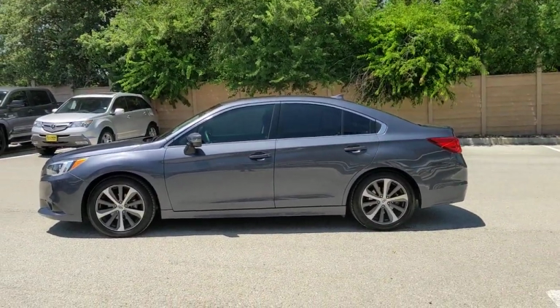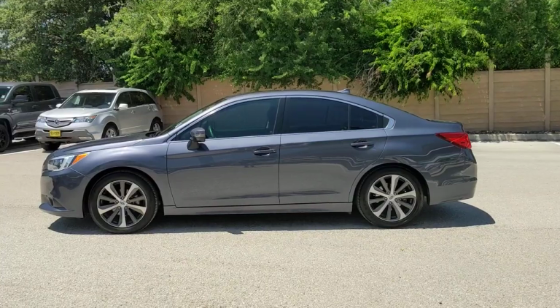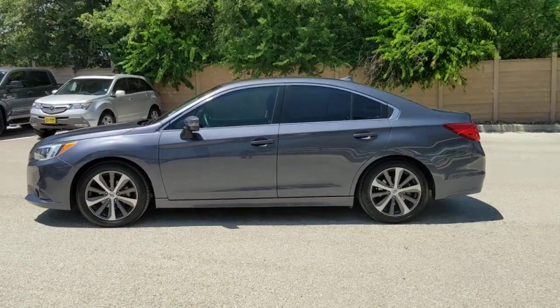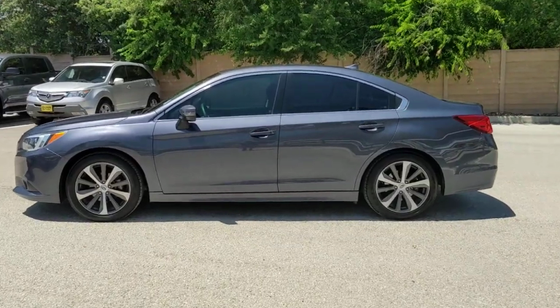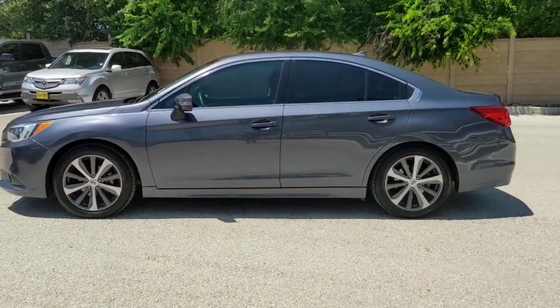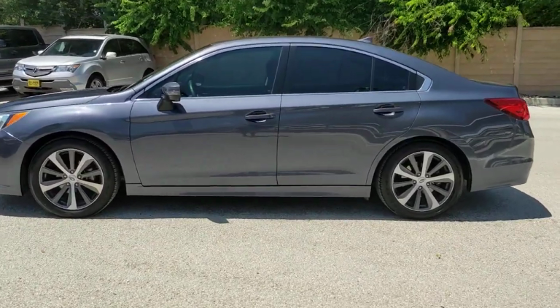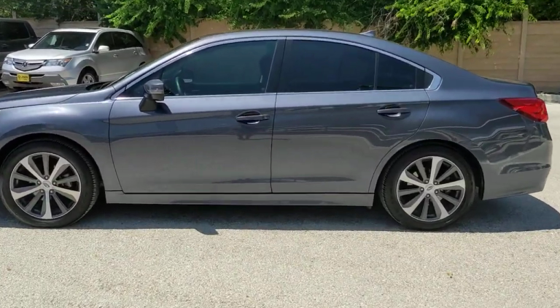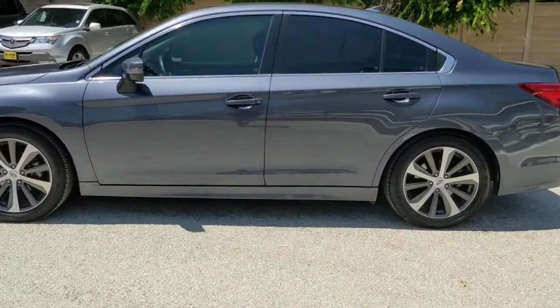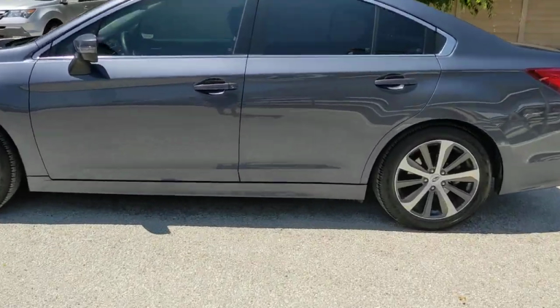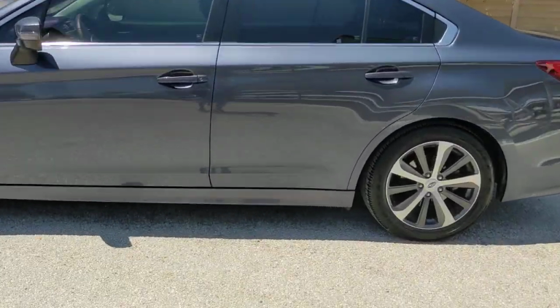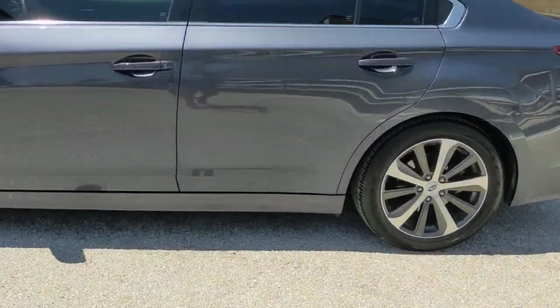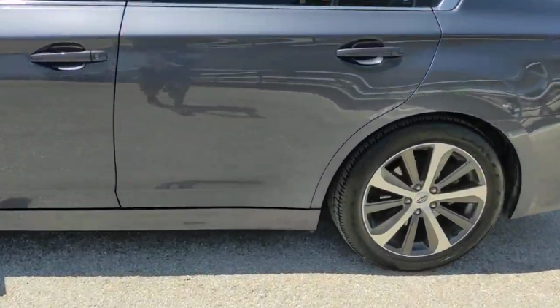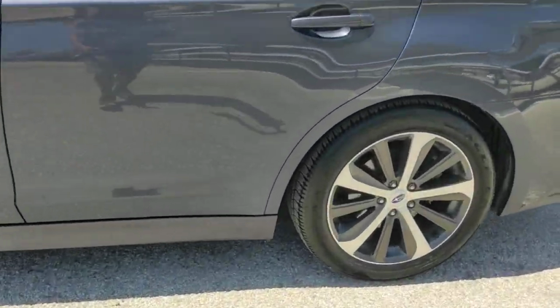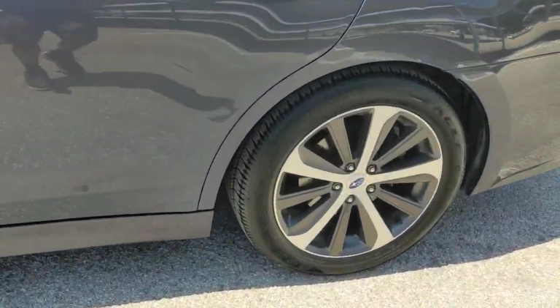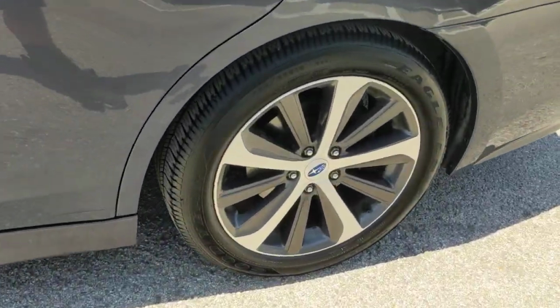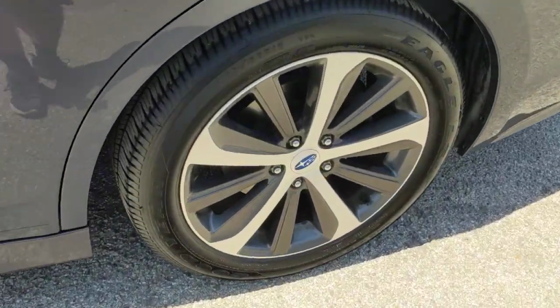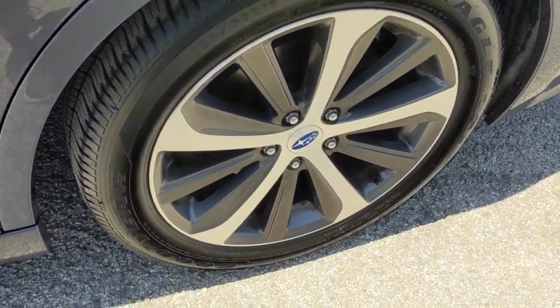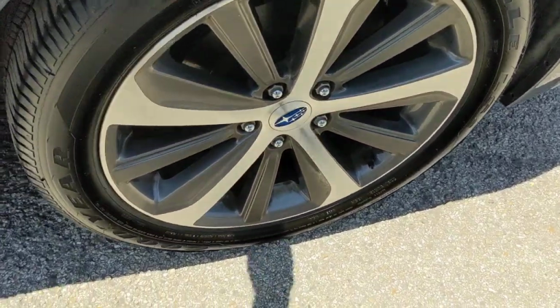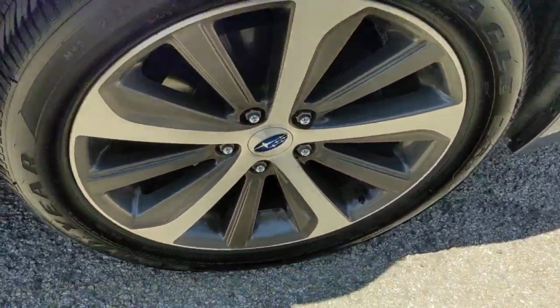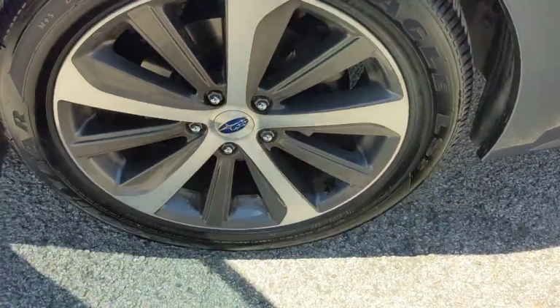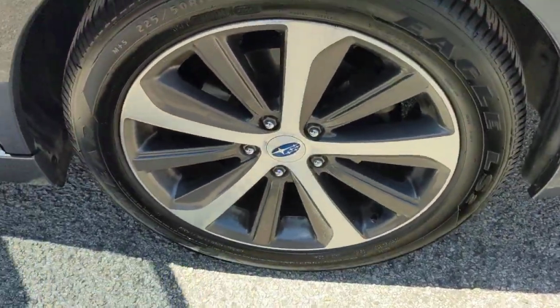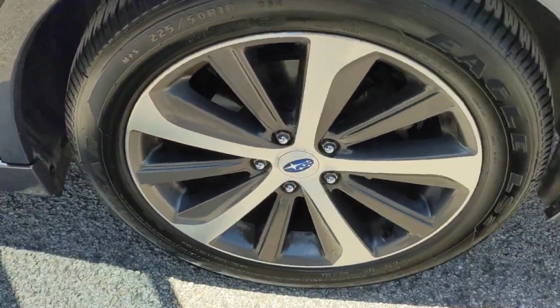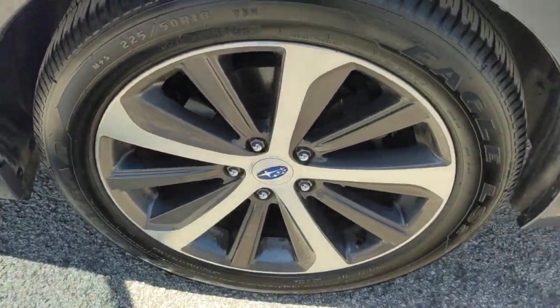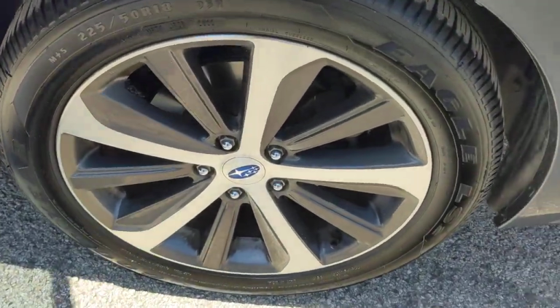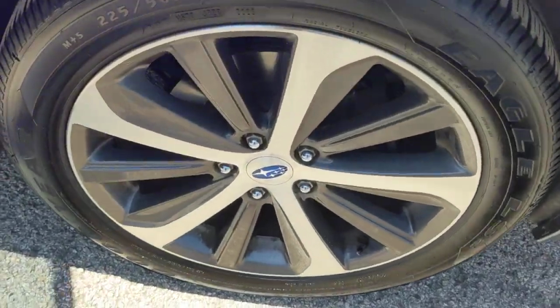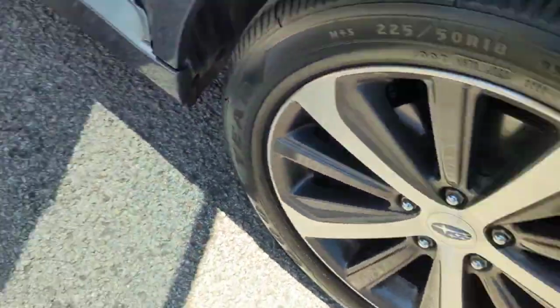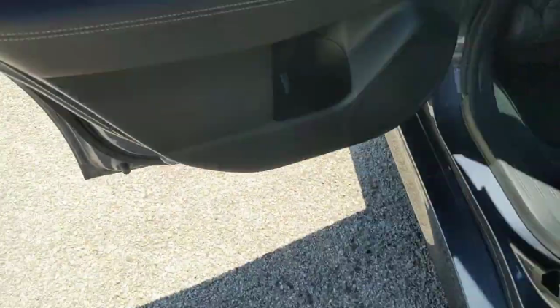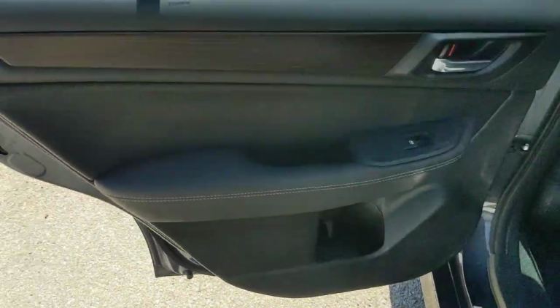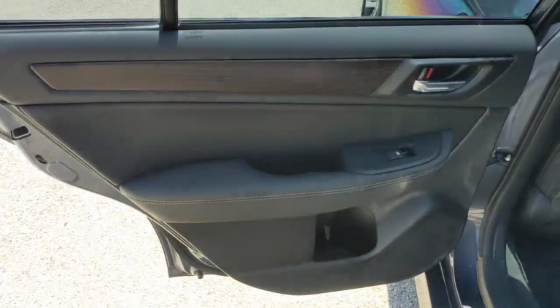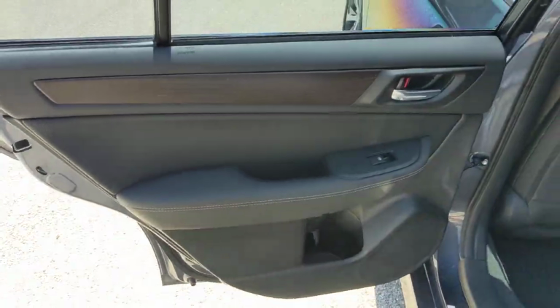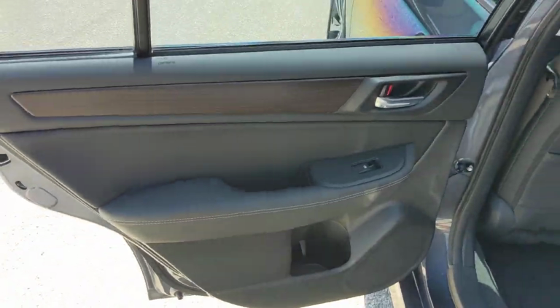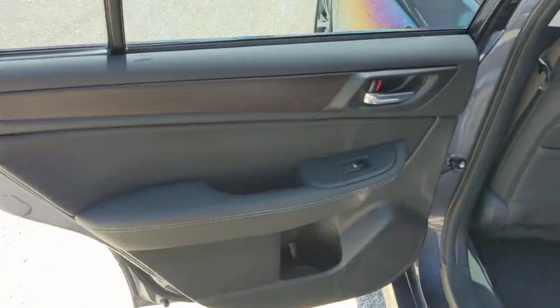These are just some of the great options this vehicle comes with: sun/moonroof, all-wheel drive, keyless entry, keyless start, fog lamps, and power passenger seat.